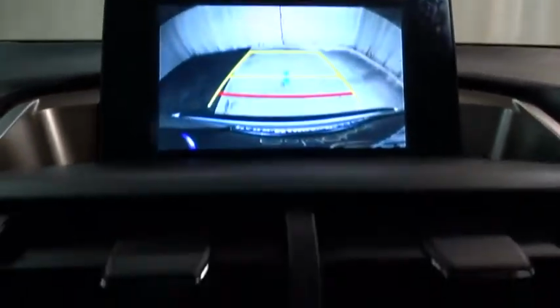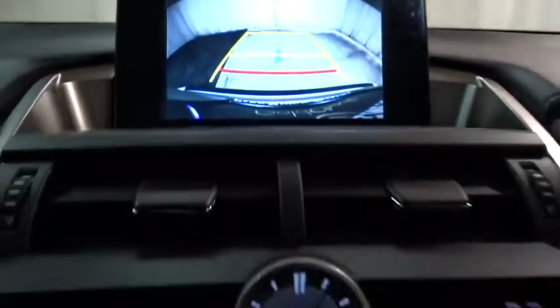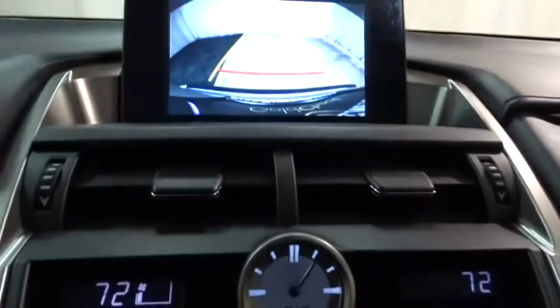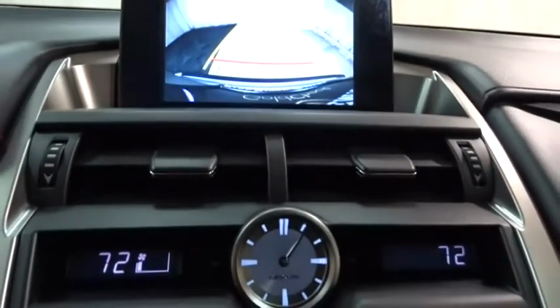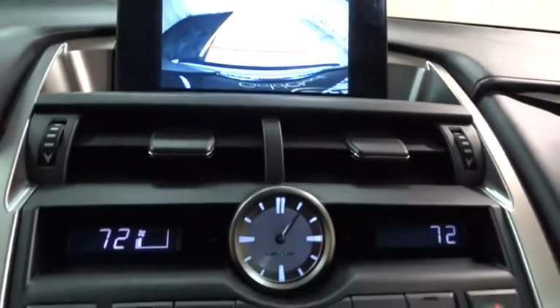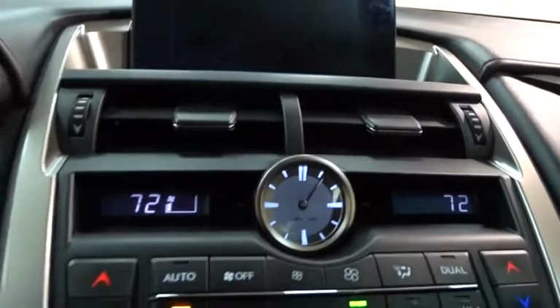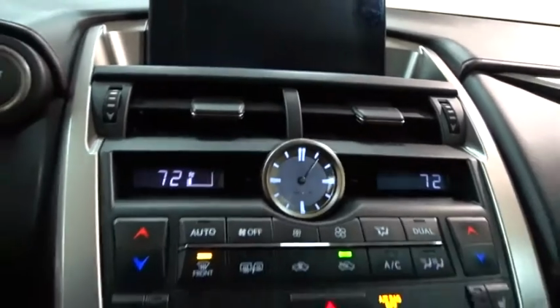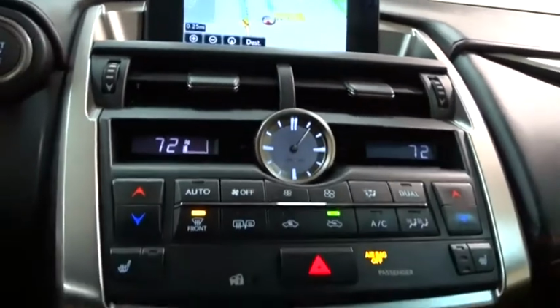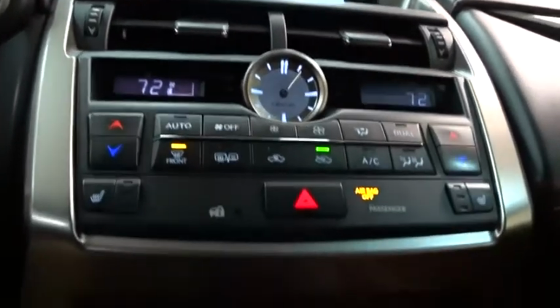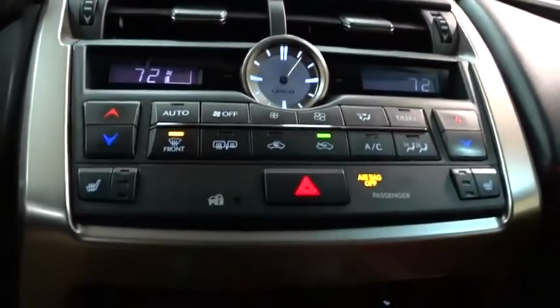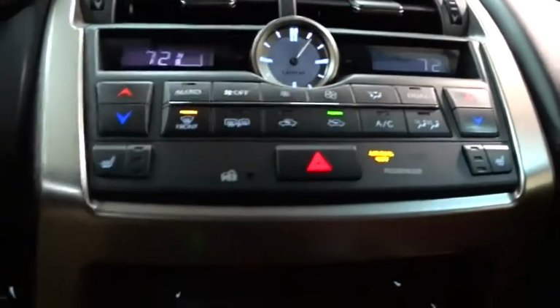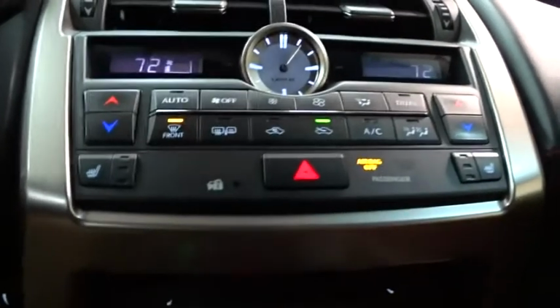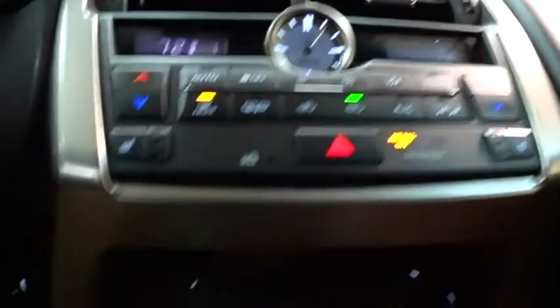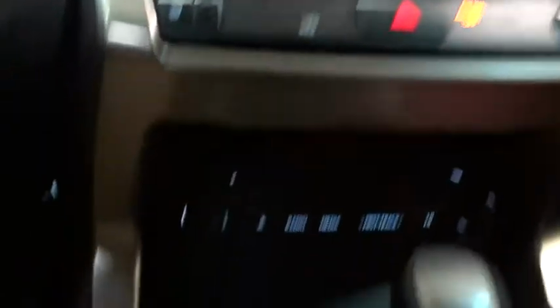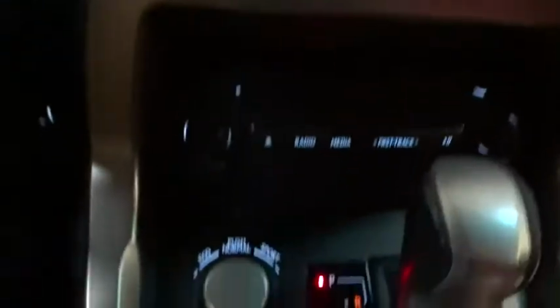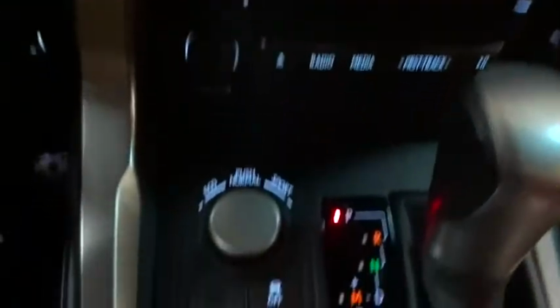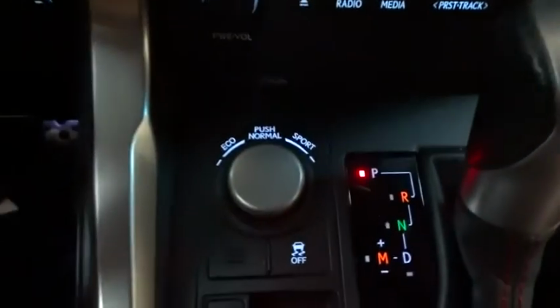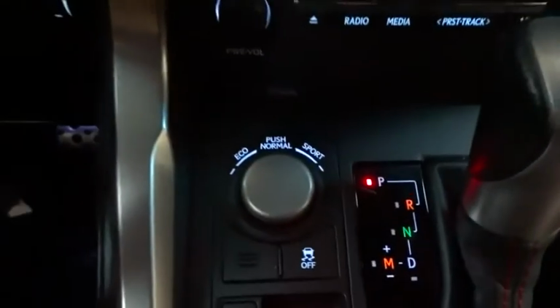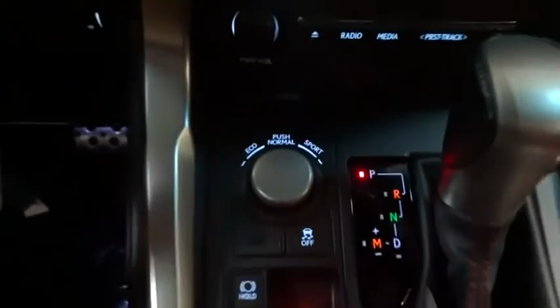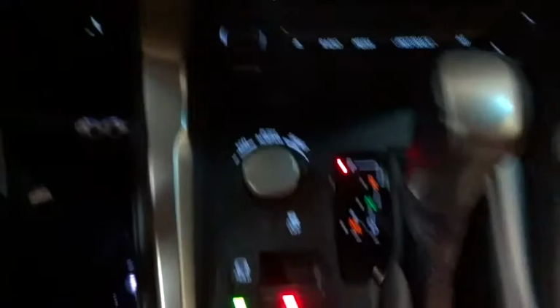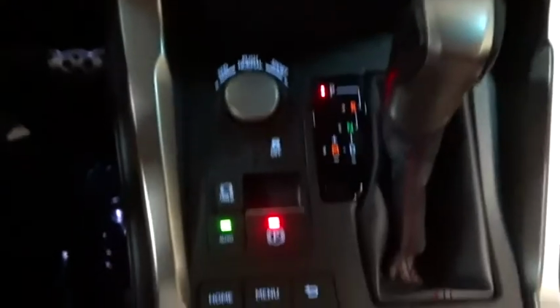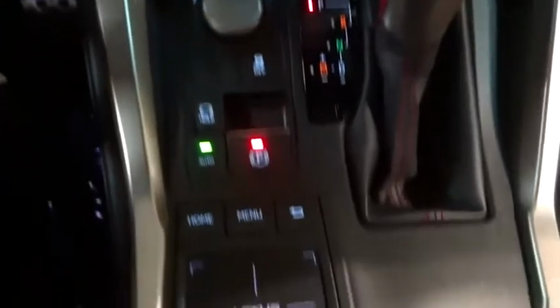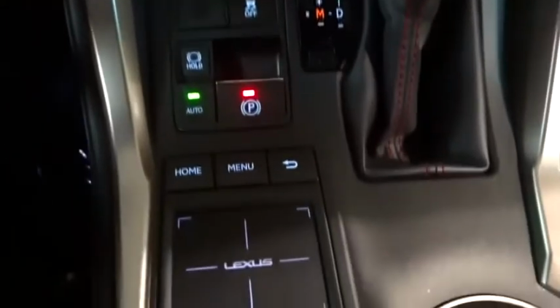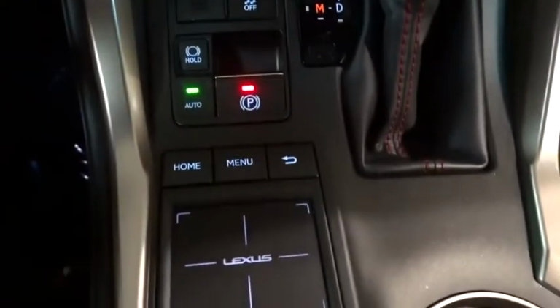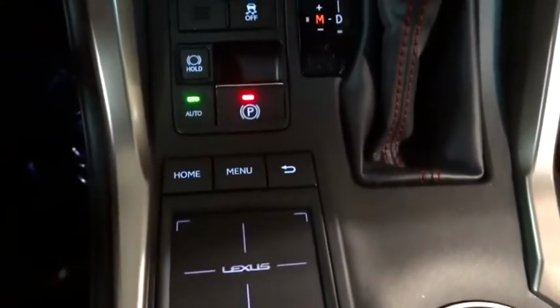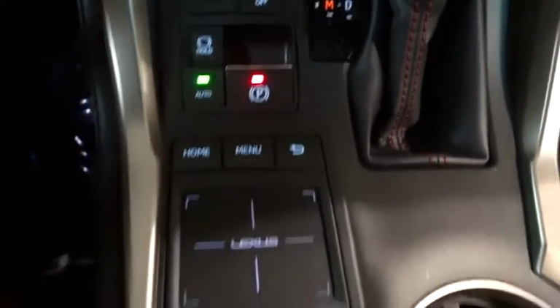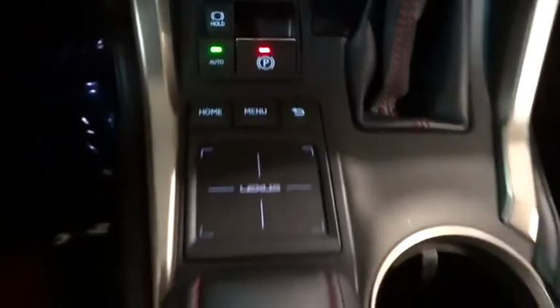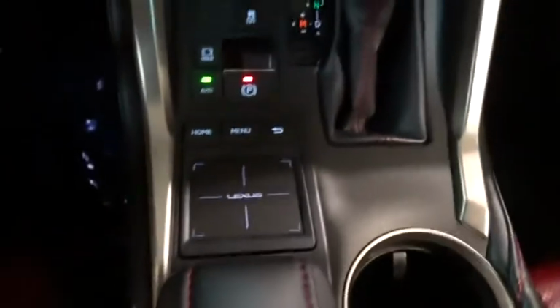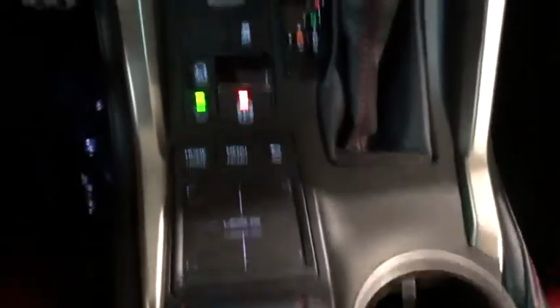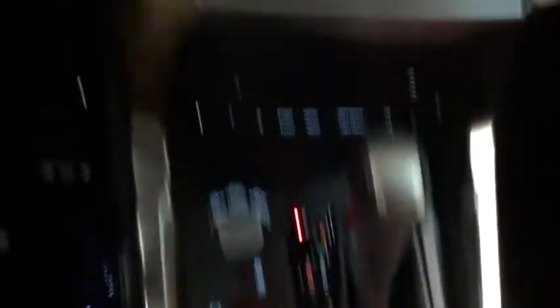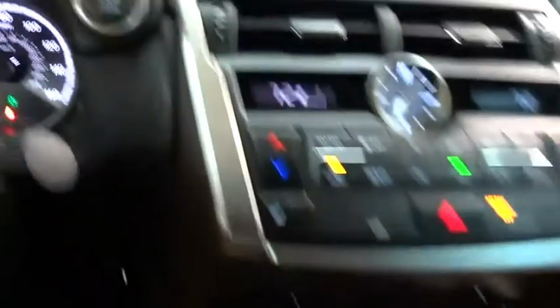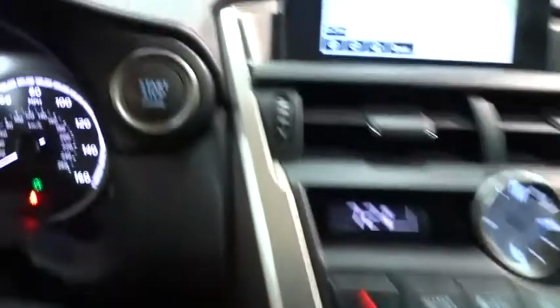Bluetooth, moonroof, leather-wrapped steering wheel, adjustable steering wheel, power steering, four-wheel disc brakes, cruise control, keyless start, auto-dimming rear-view mirror, floor mats, aluminum wheels.